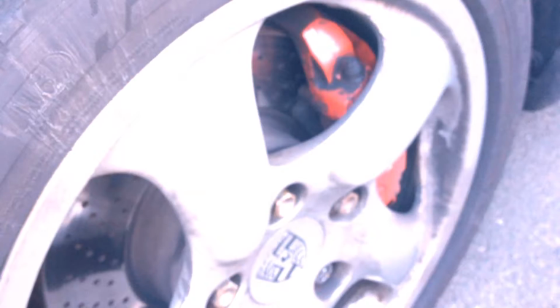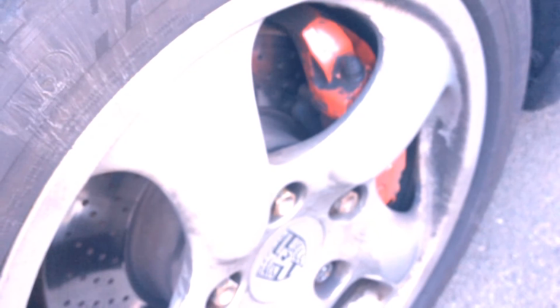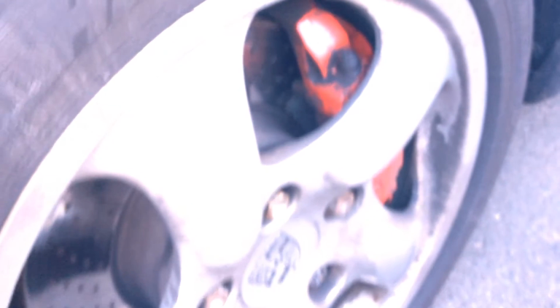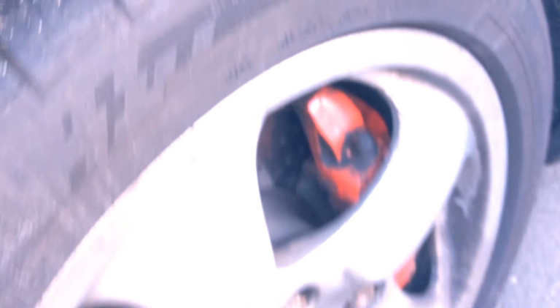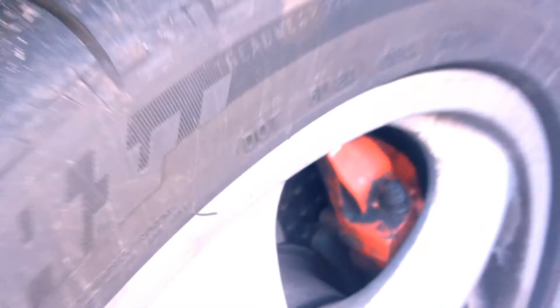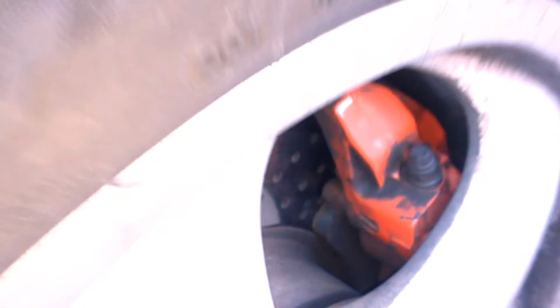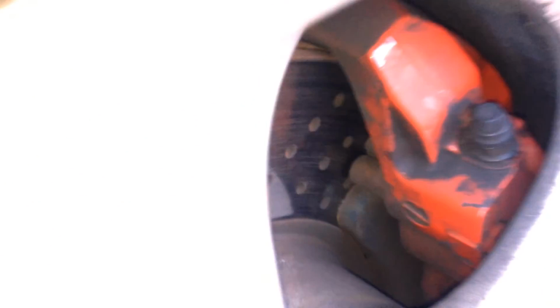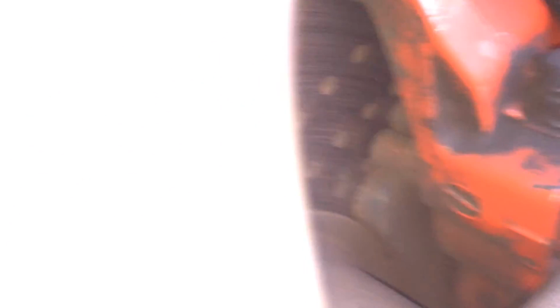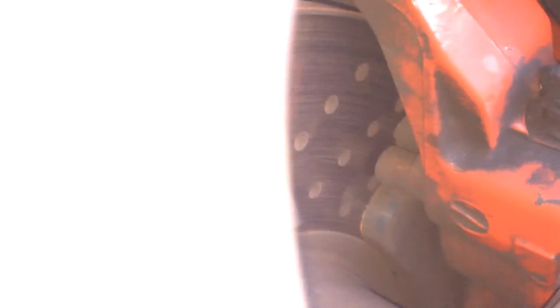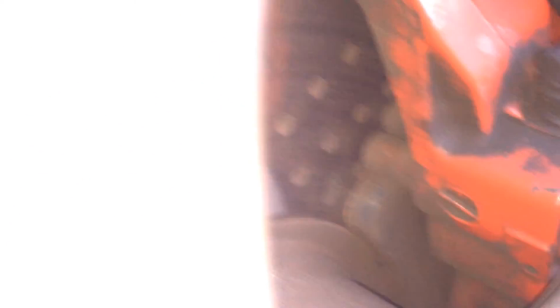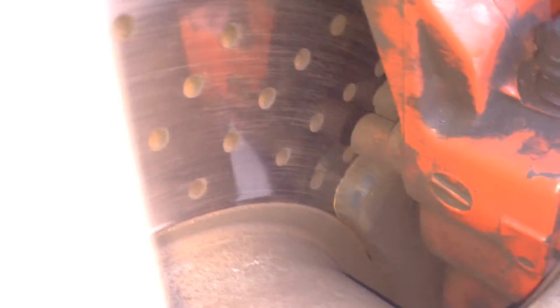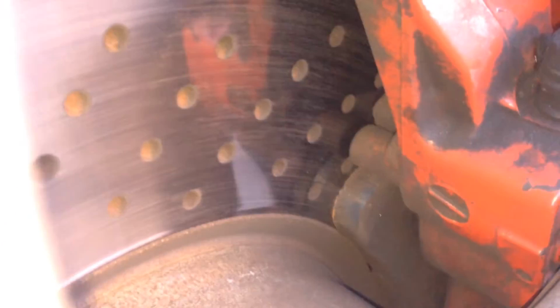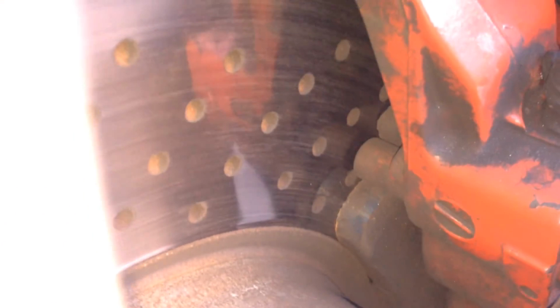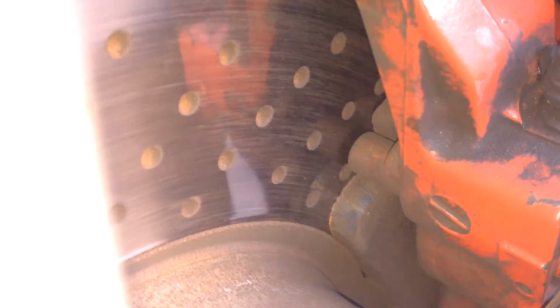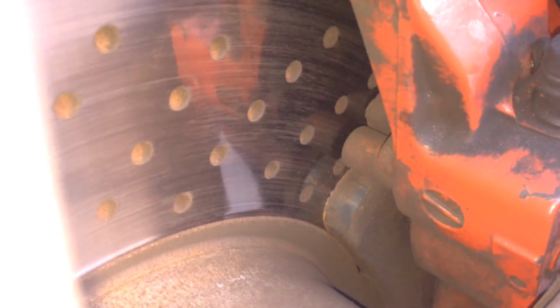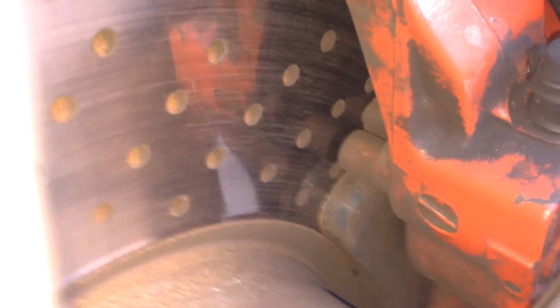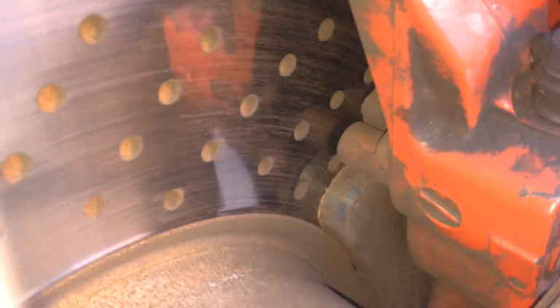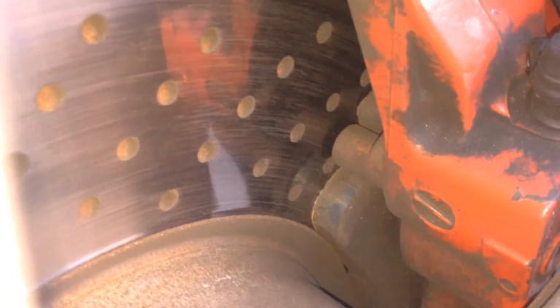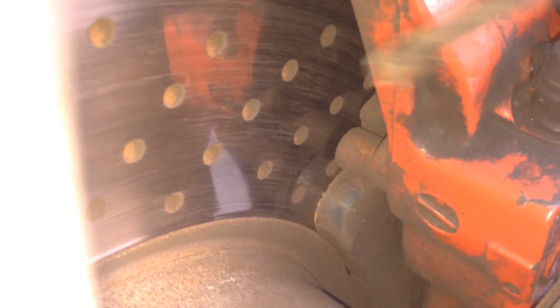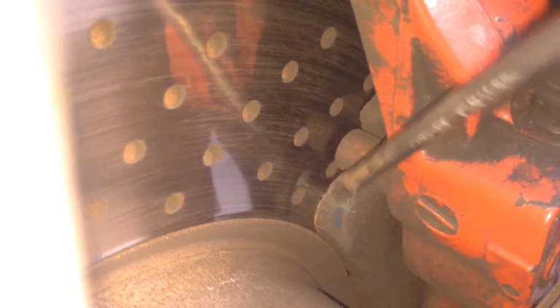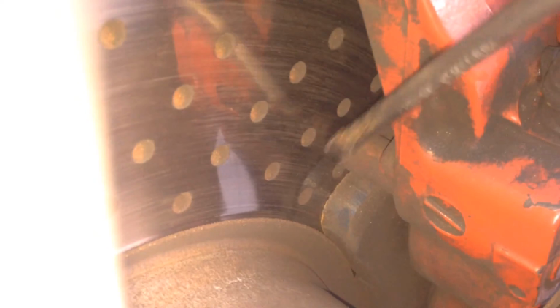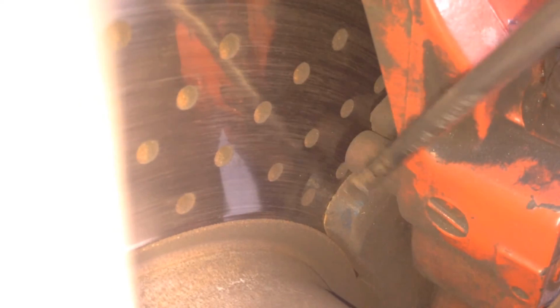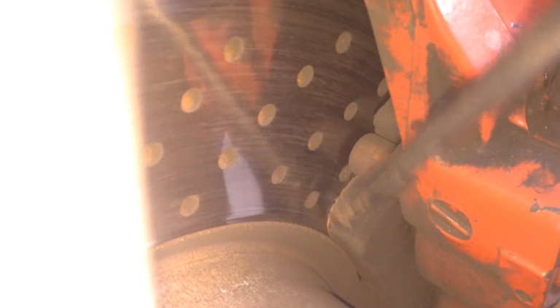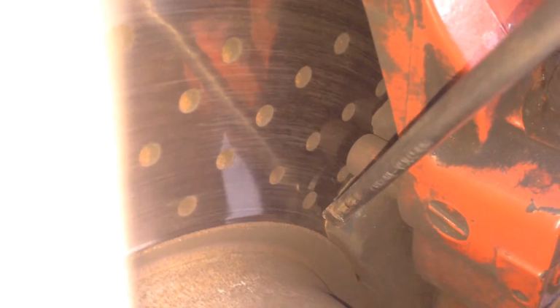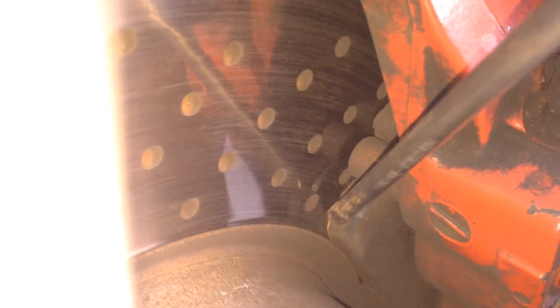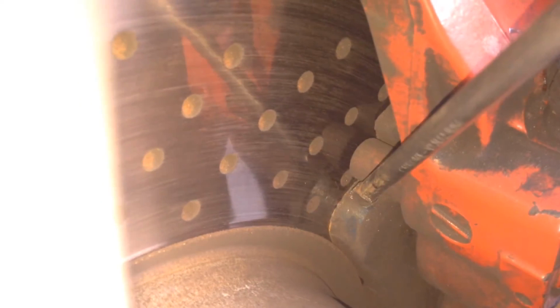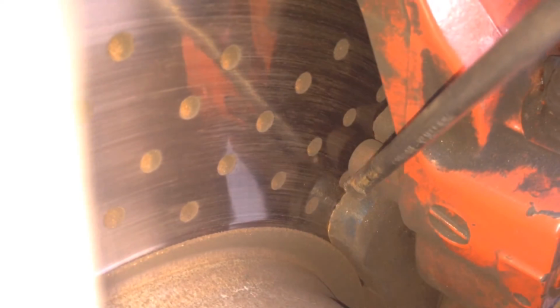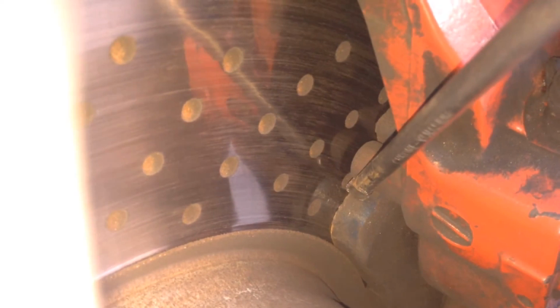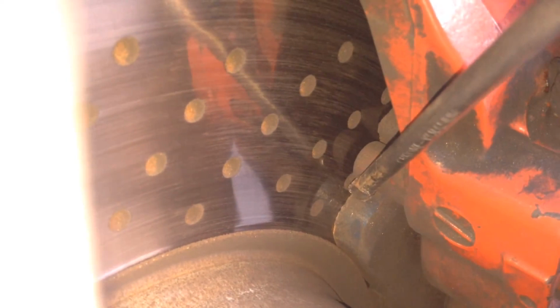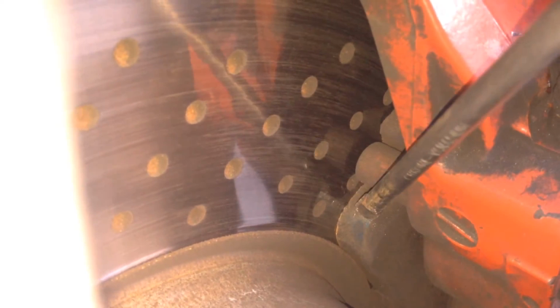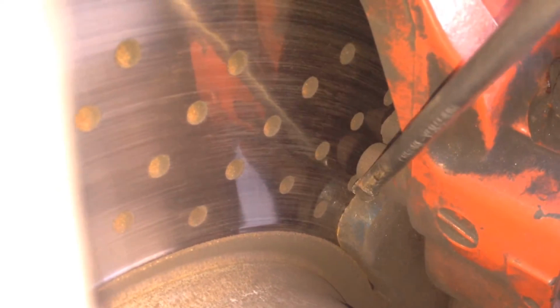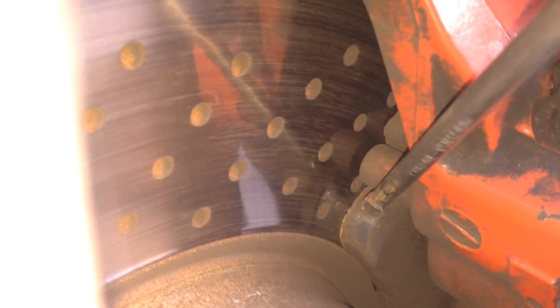If you want to quickly check the brake pads you can do so by looking through the wheel. You want to check the pad thickness as indicated here. You won't be able to see both pads but it's better than nothing.